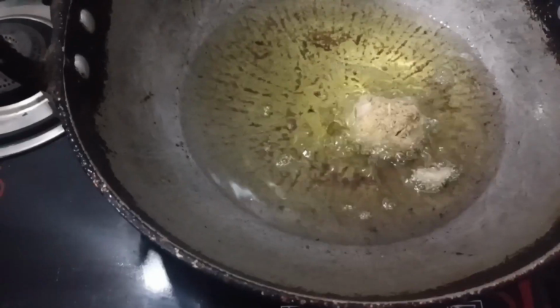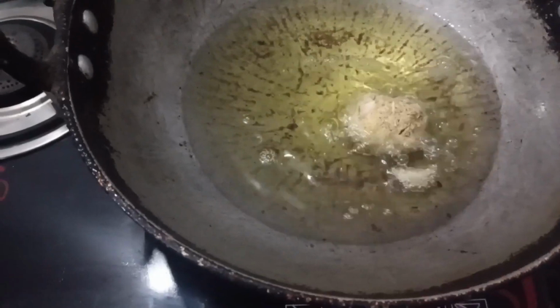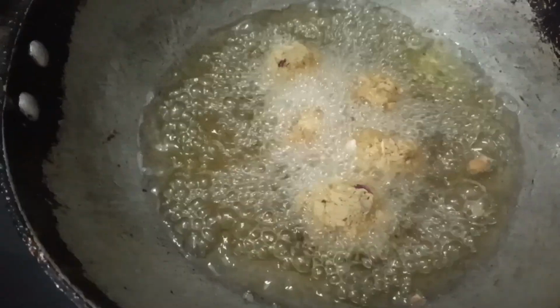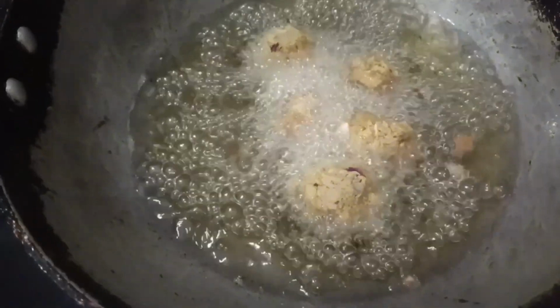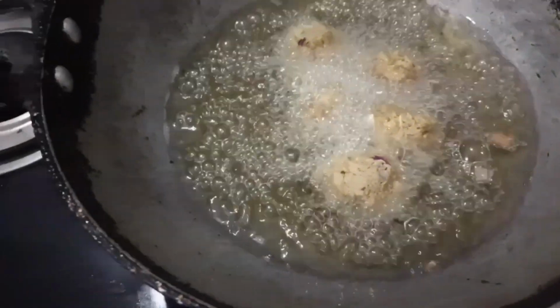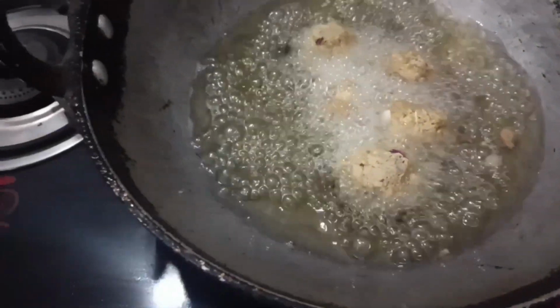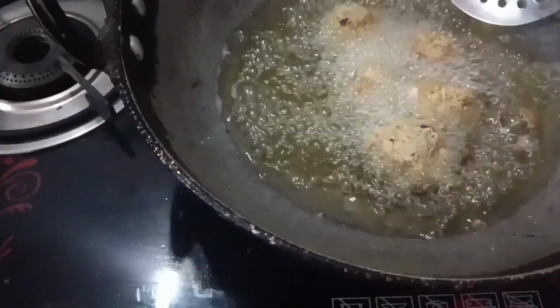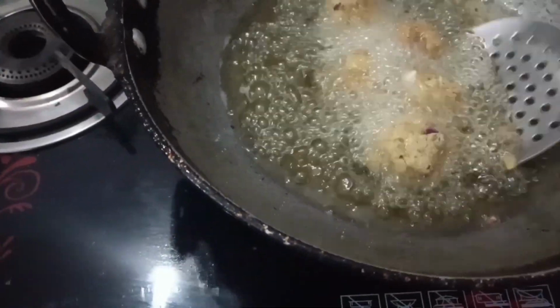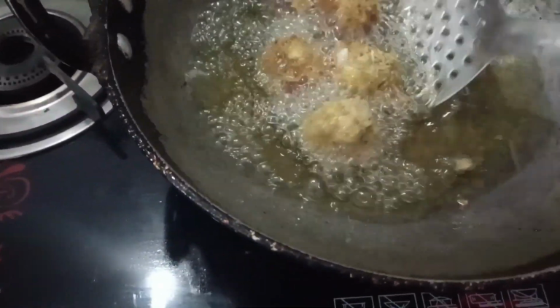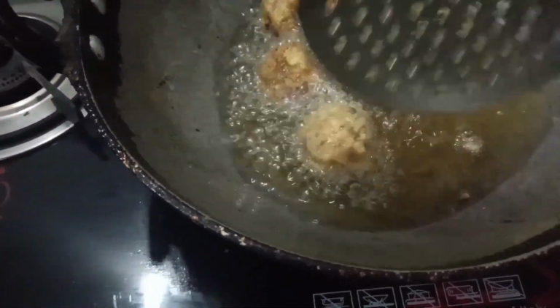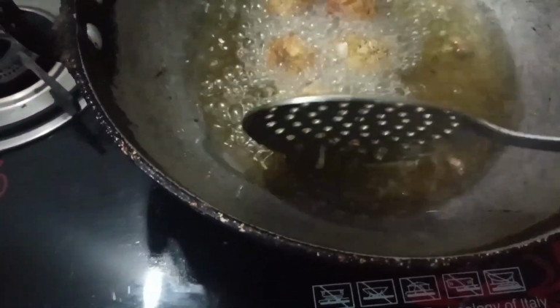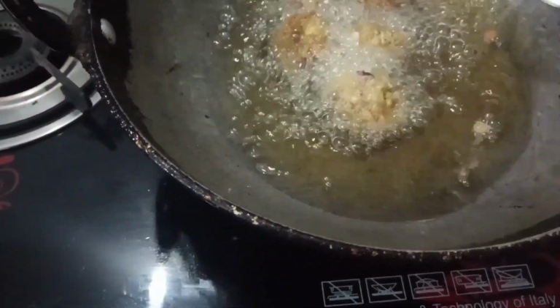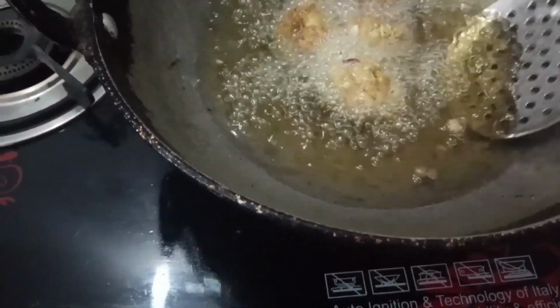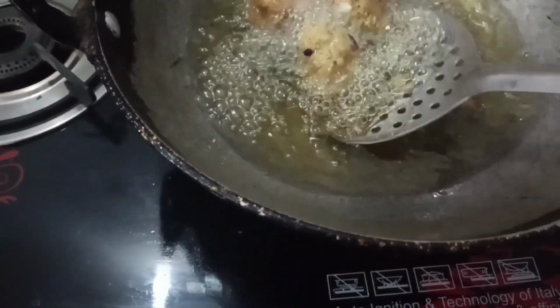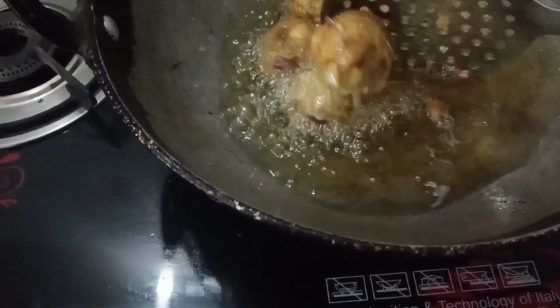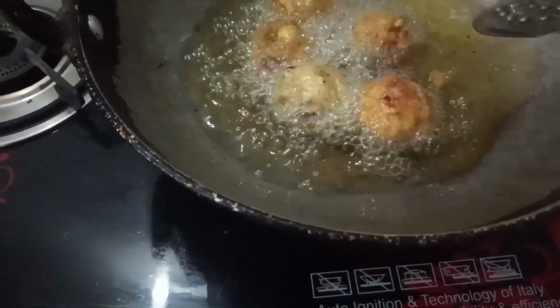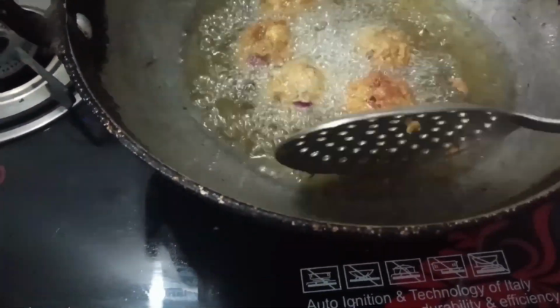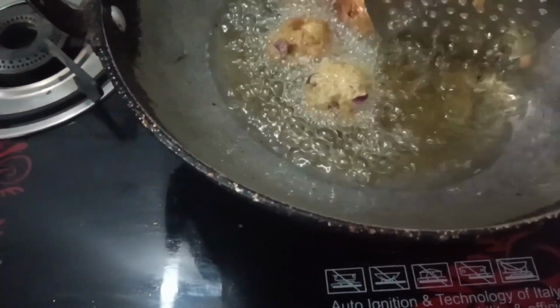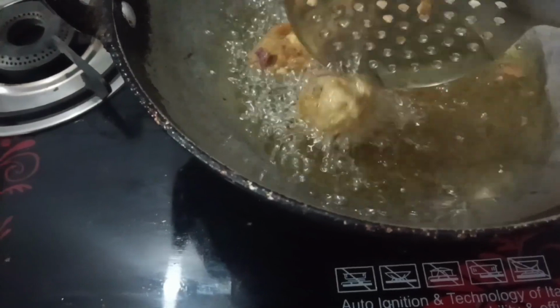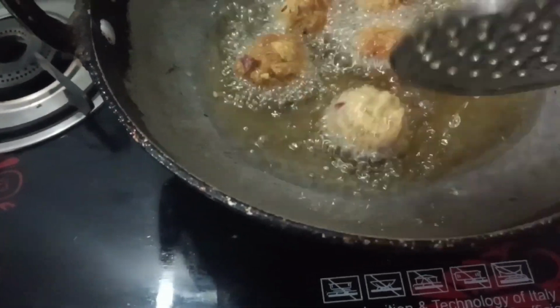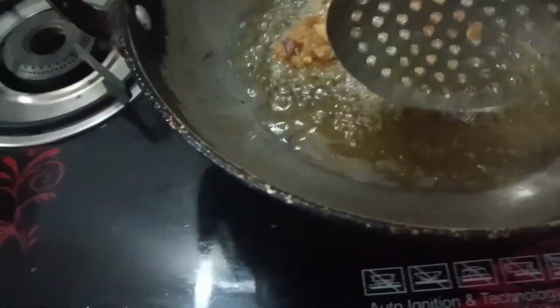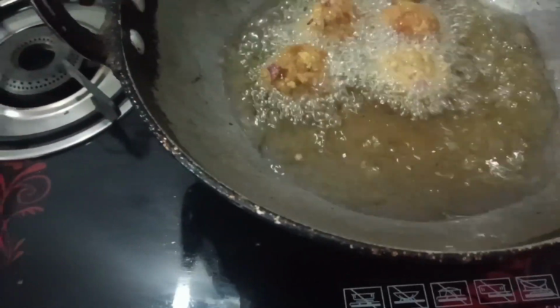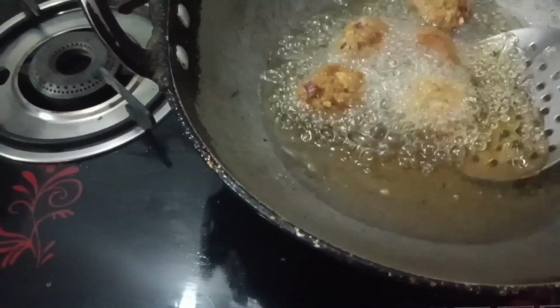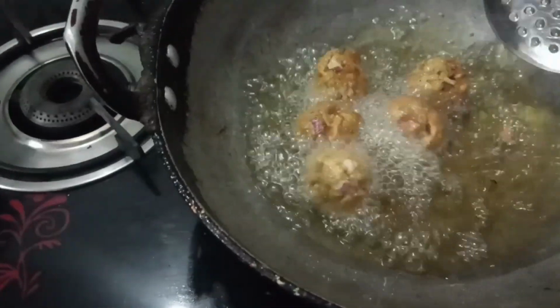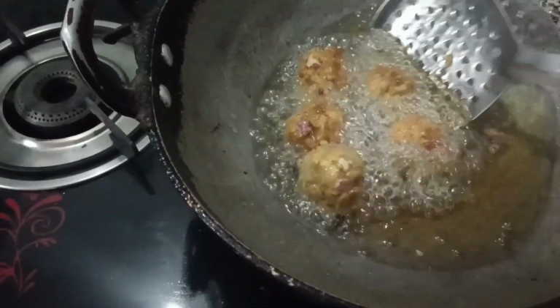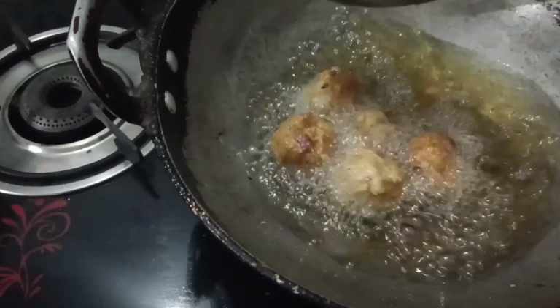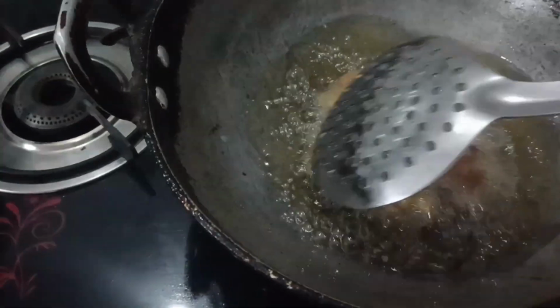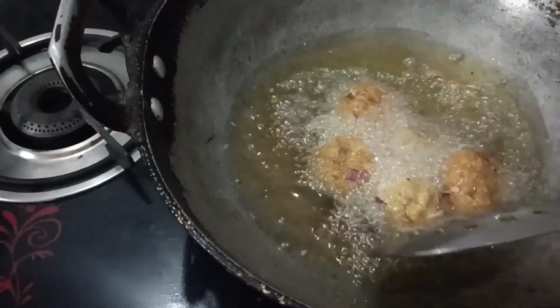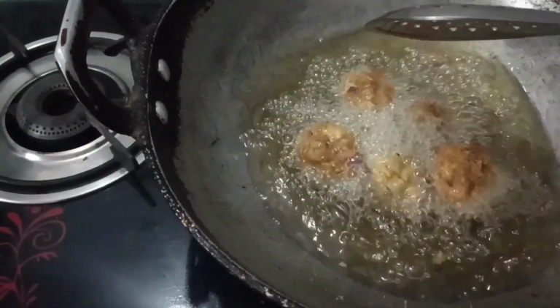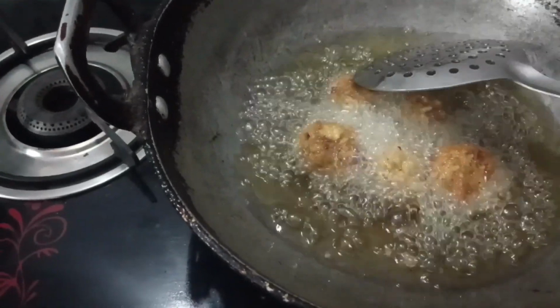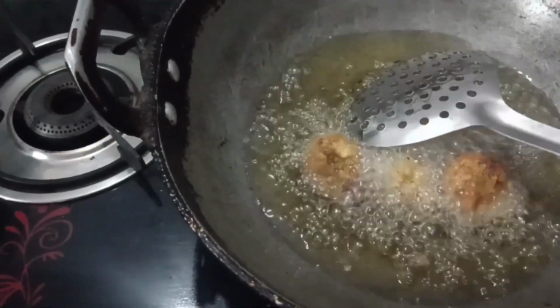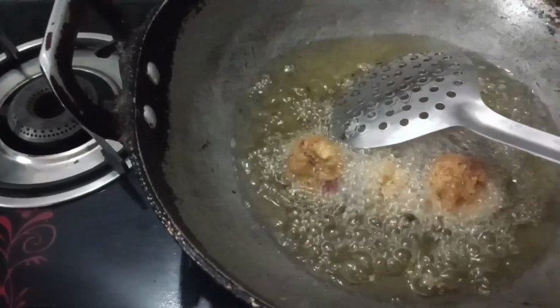I want to make it when you want to put it into the oven. You can also try it with tomato sauce or ketchup. I didn't eat too much, so I just wanted to make this food.